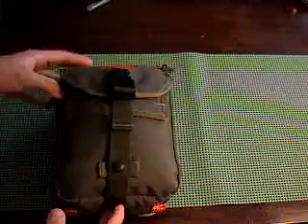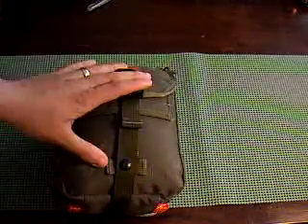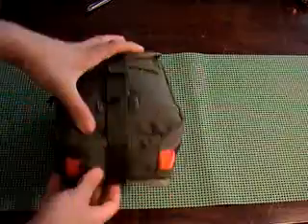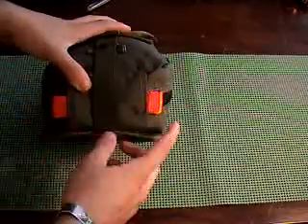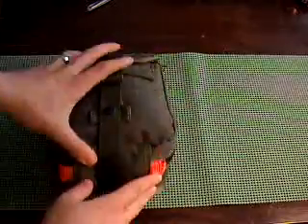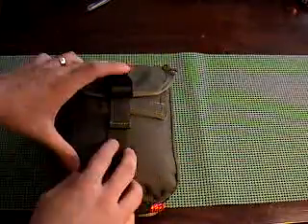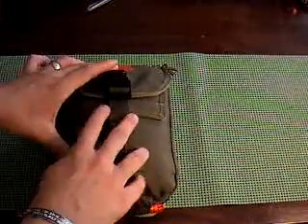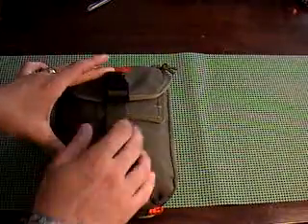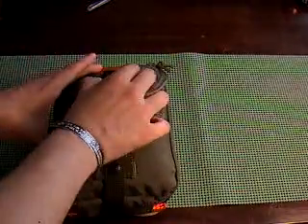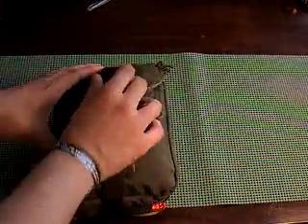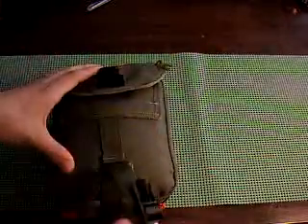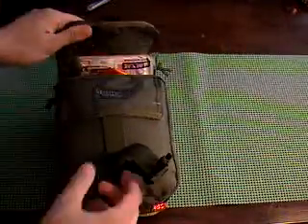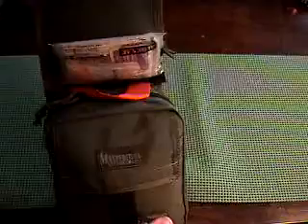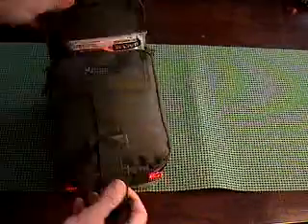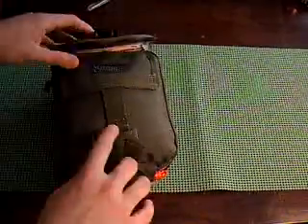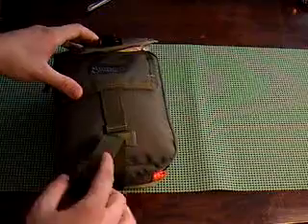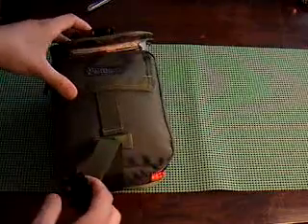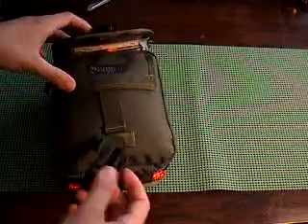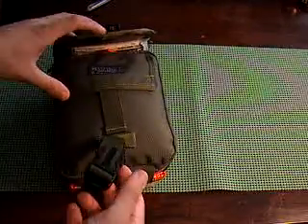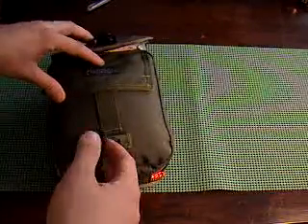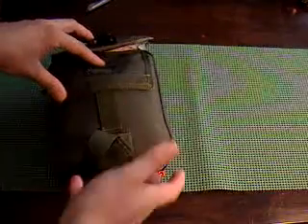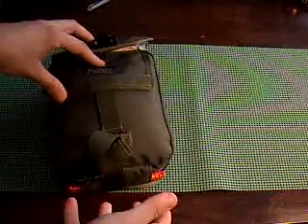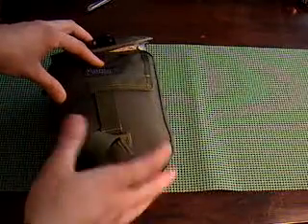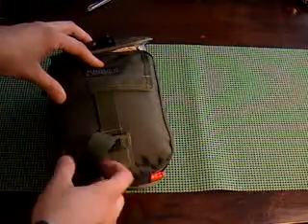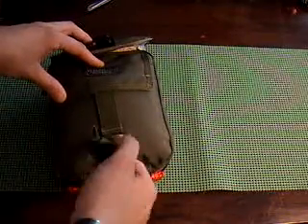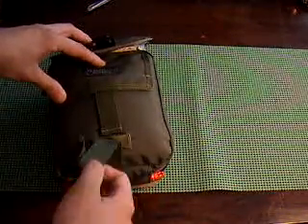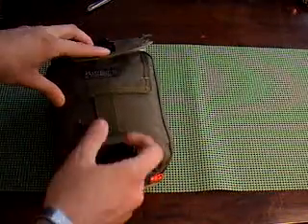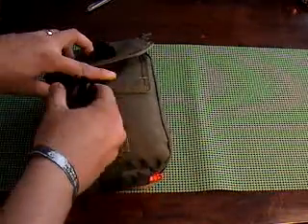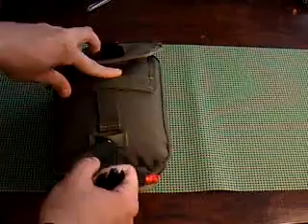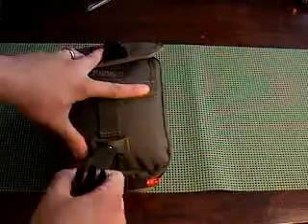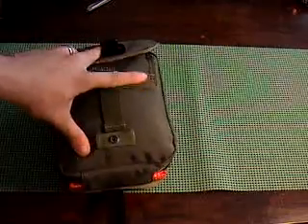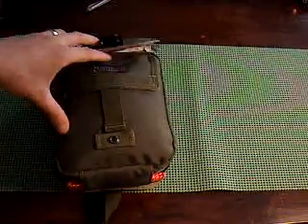On the bottom of it, here's your buckle. You unbuckle it, and it also has this retention strap on it so that if you just need to open it up and use it, it's not going to fall off. But then when you want to rip it off, it just obviously rips off.